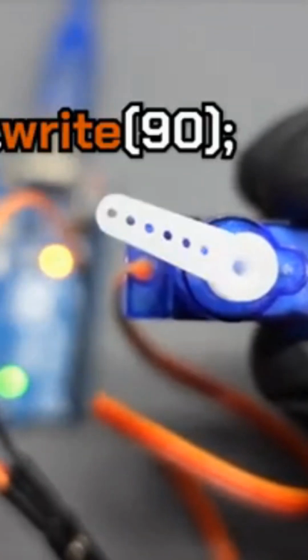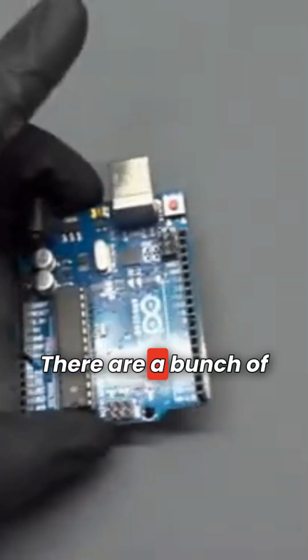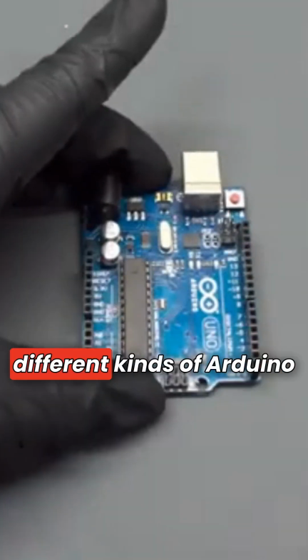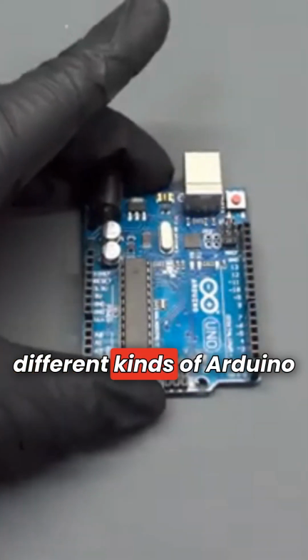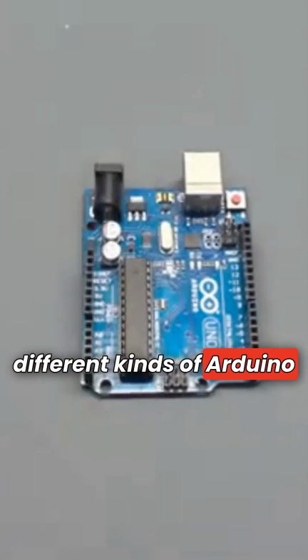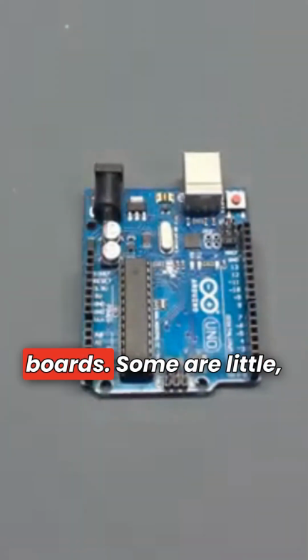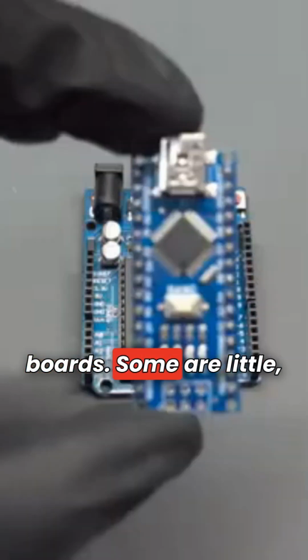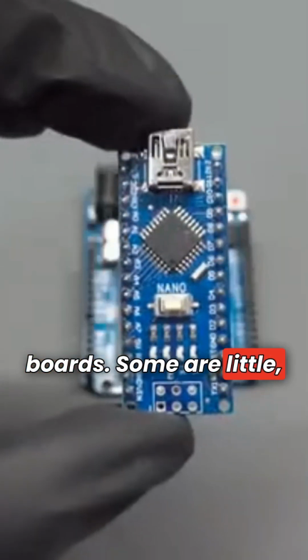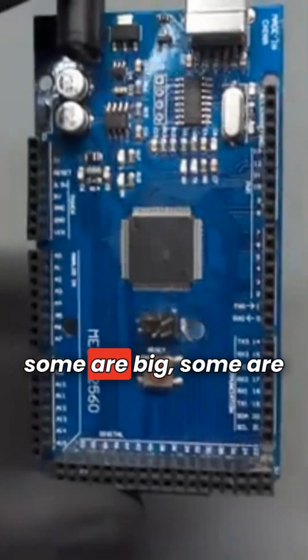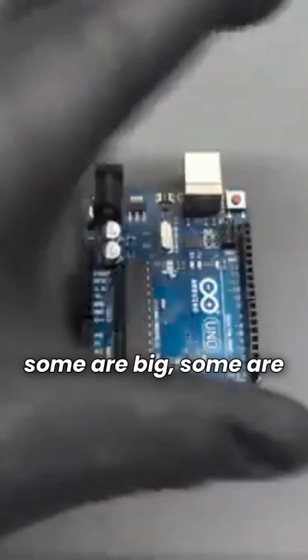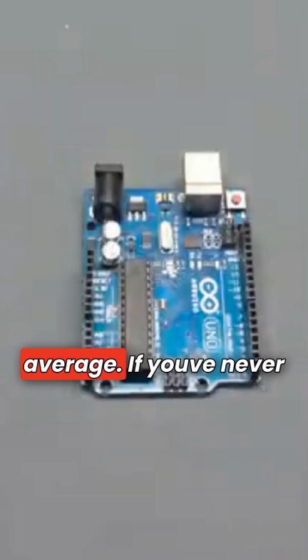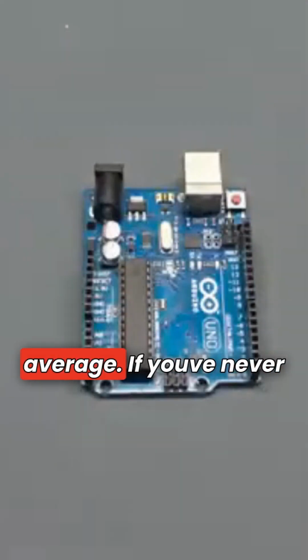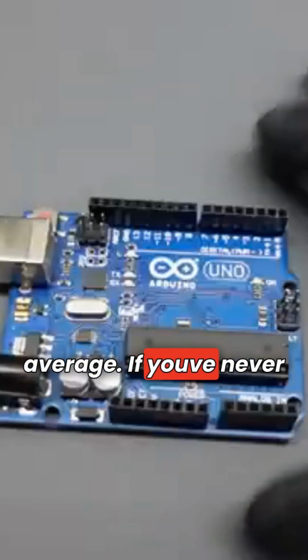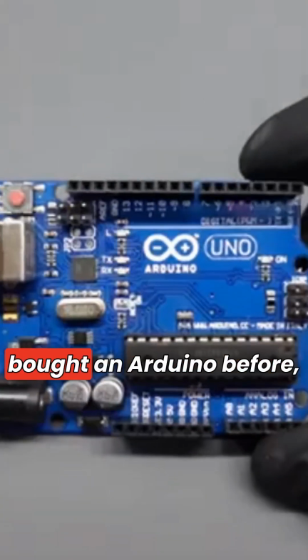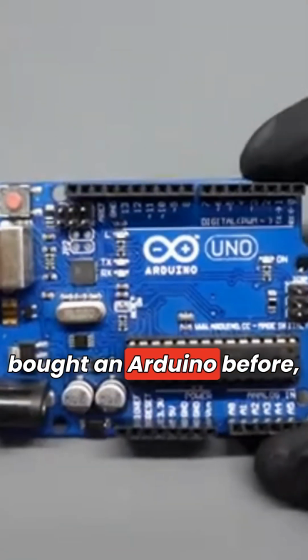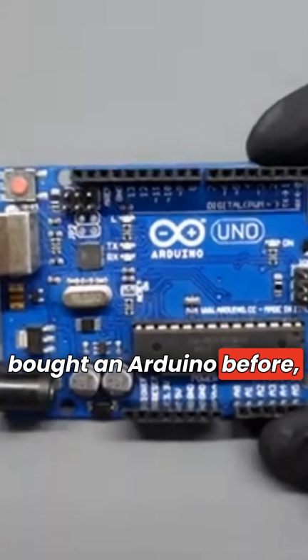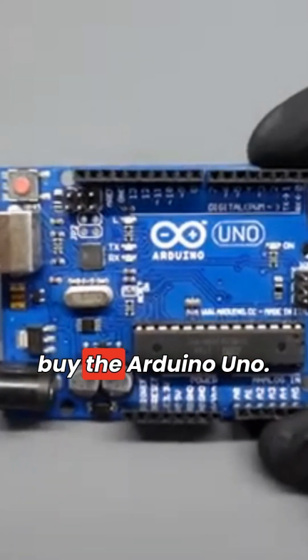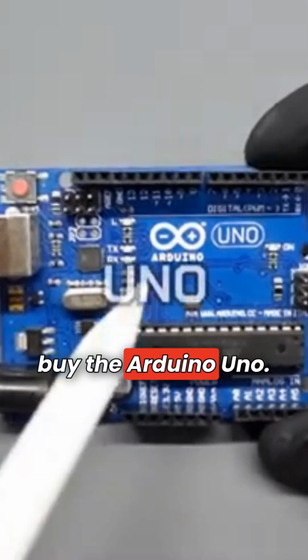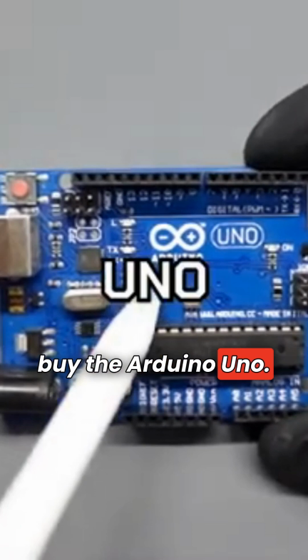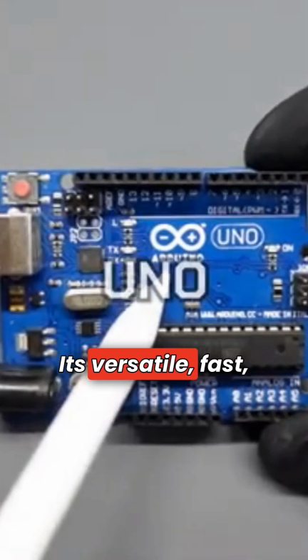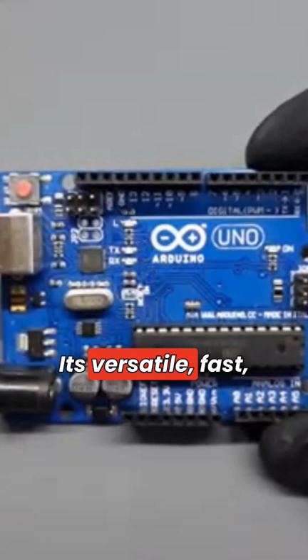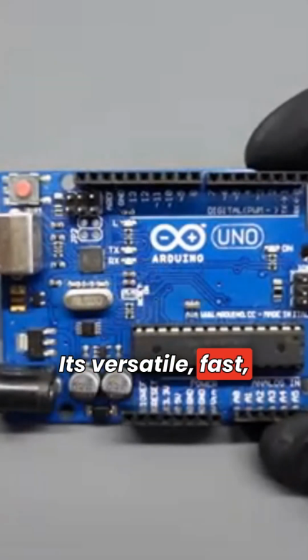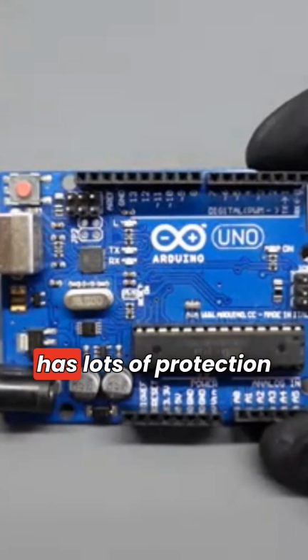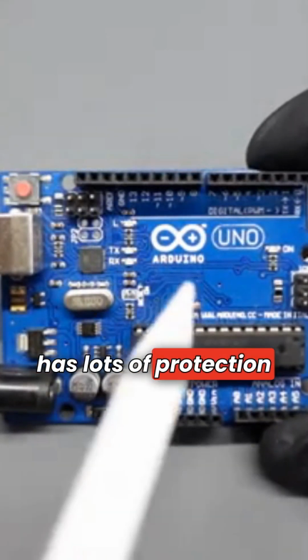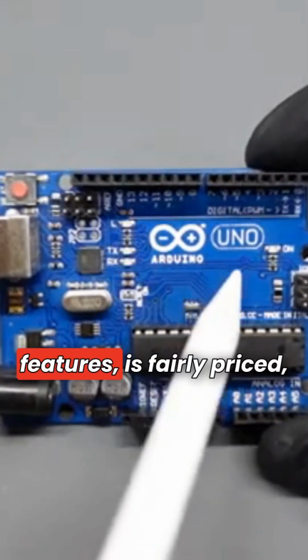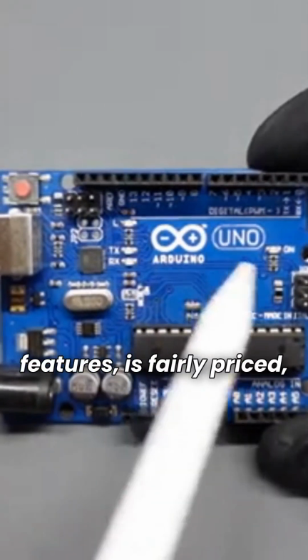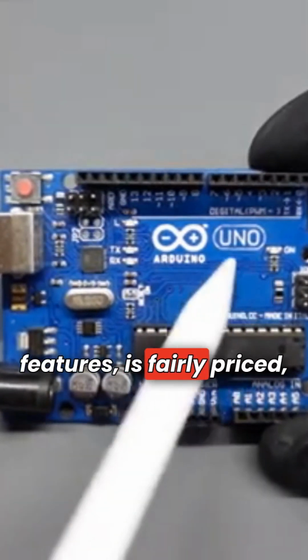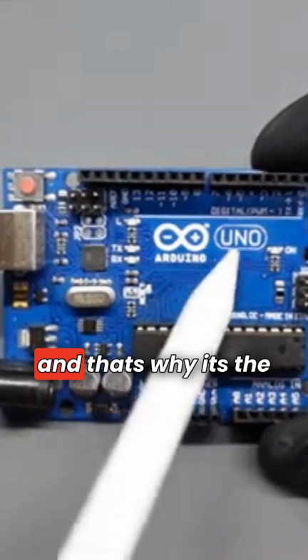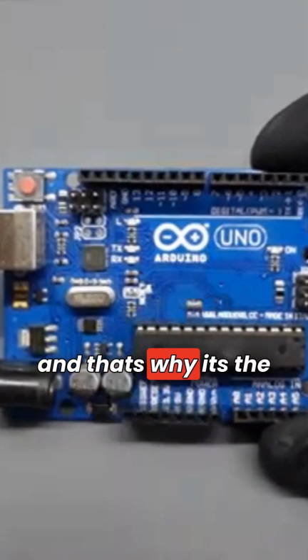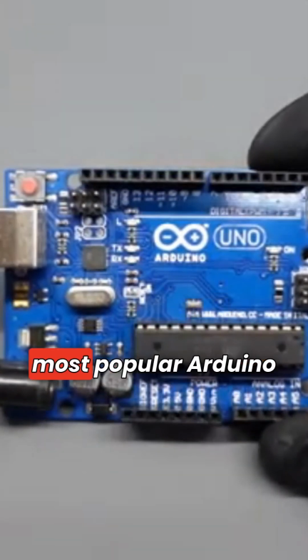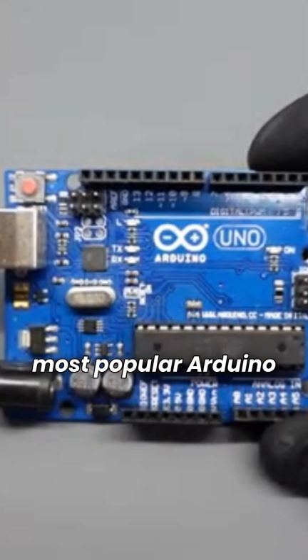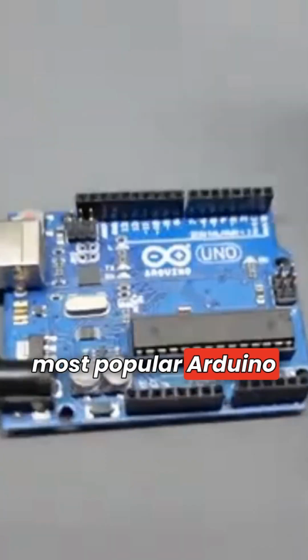There are a bunch of different kinds of Arduino boards — some are little, some are big, some are average. If you've never bought an Arduino before, buy the Arduino Uno. It's versatile, fast, has lots of protection features, is fairly priced, and that's why it's the most popular Arduino board.